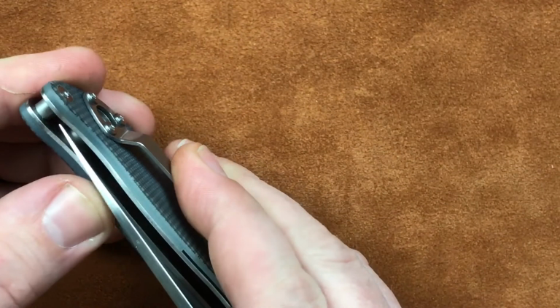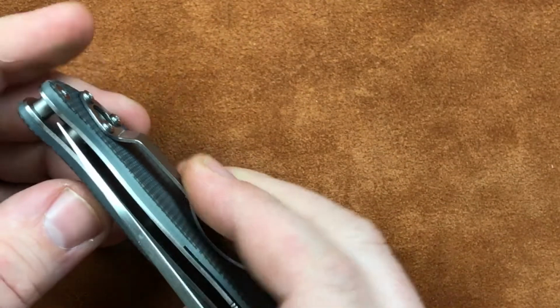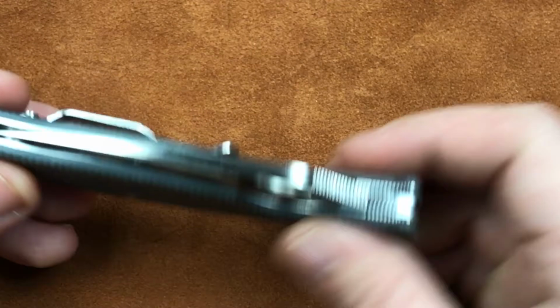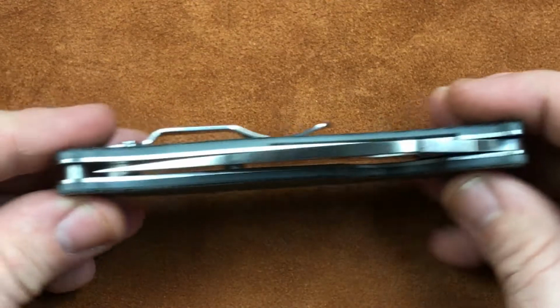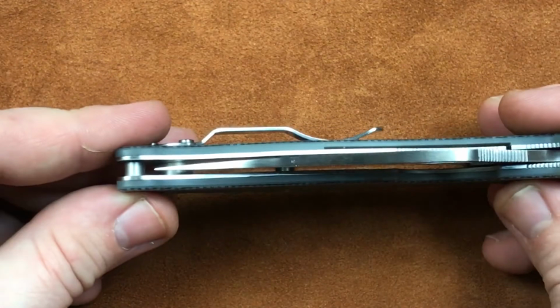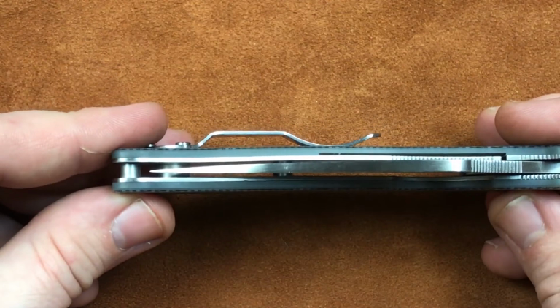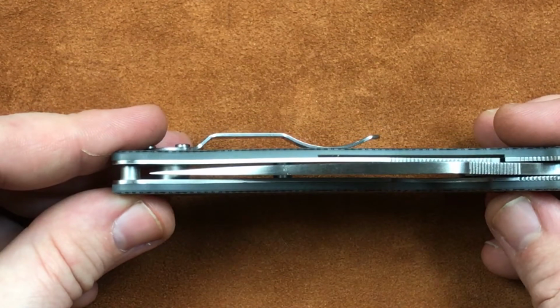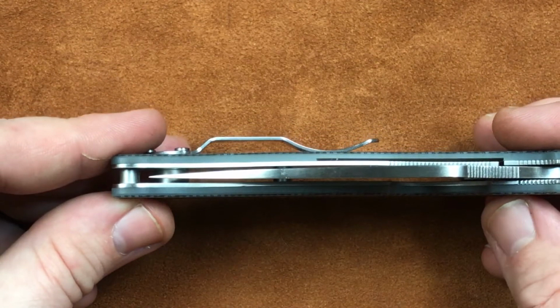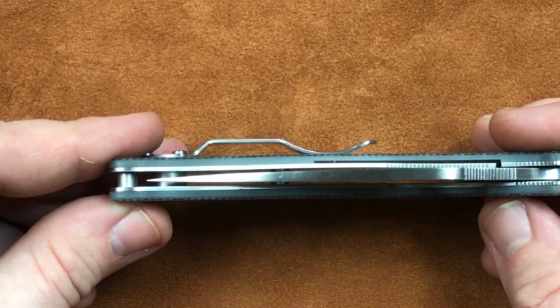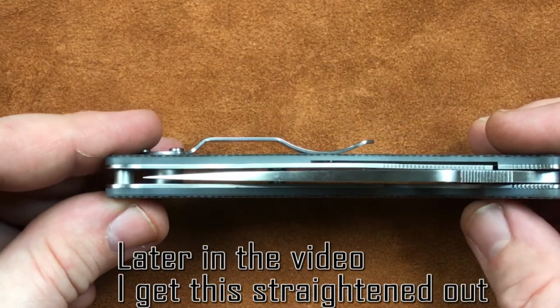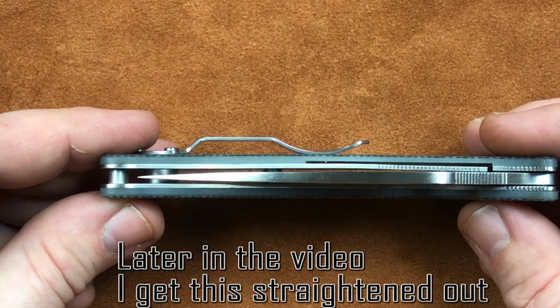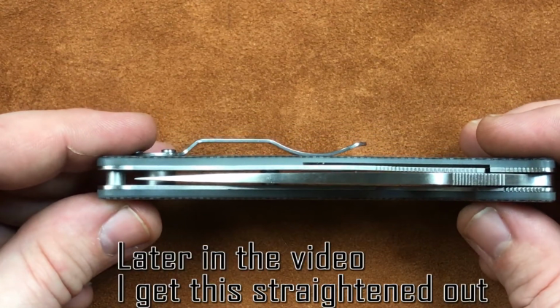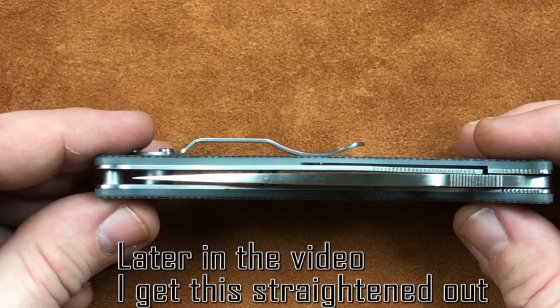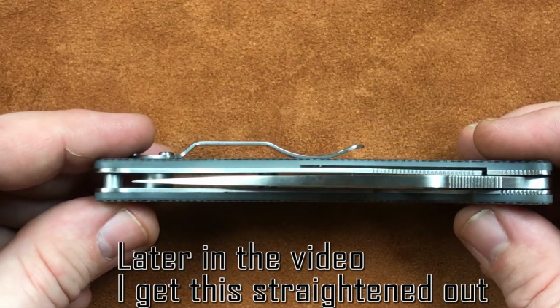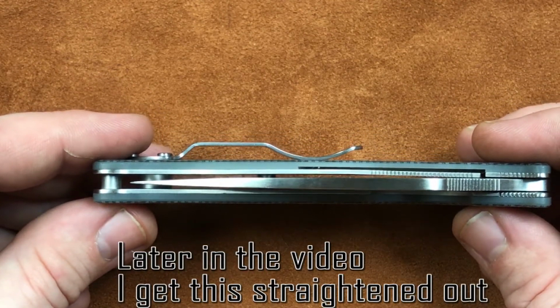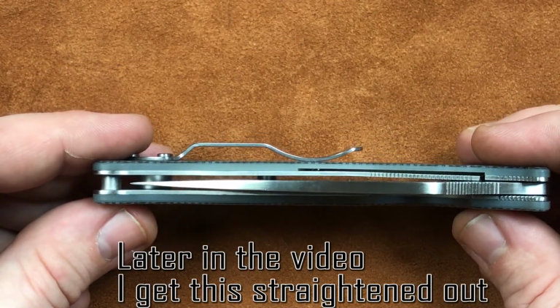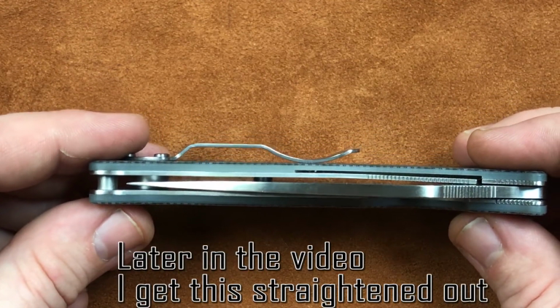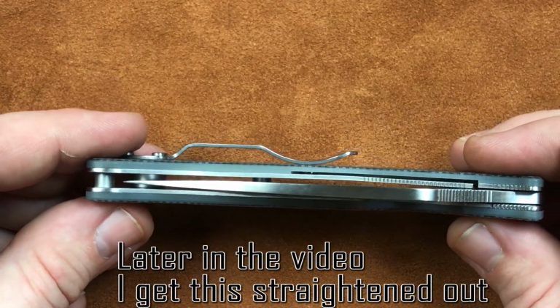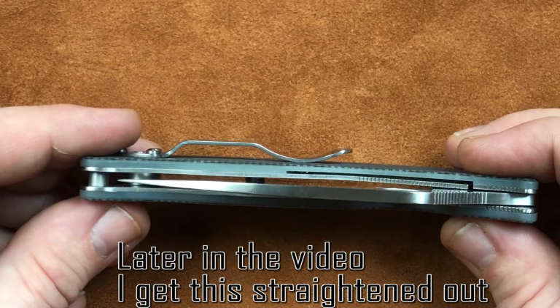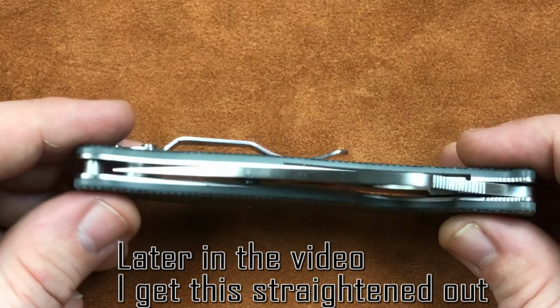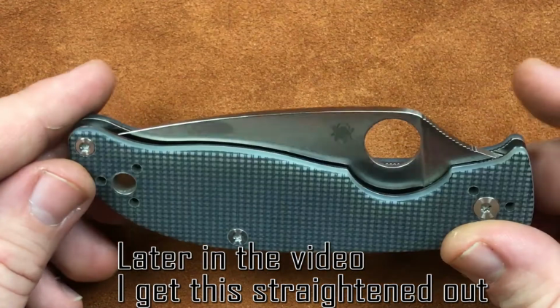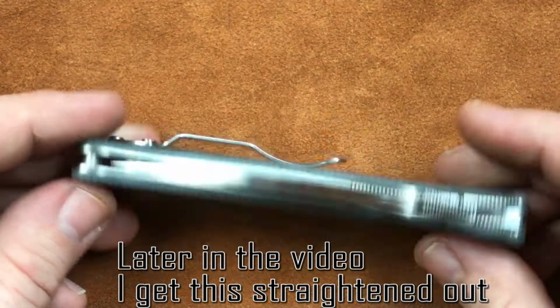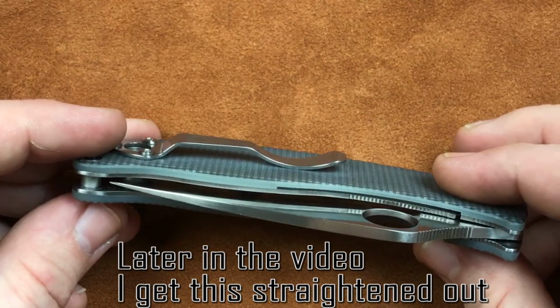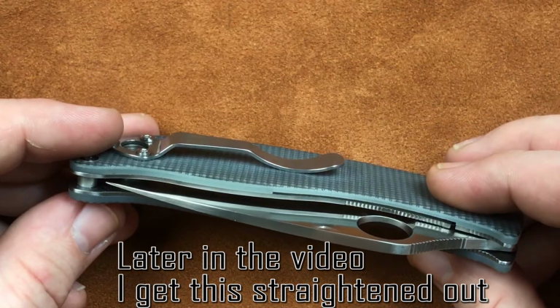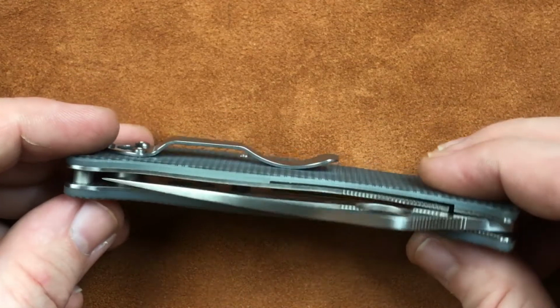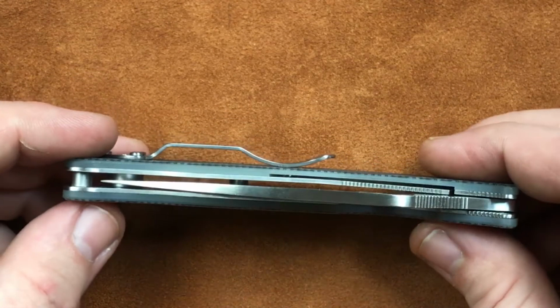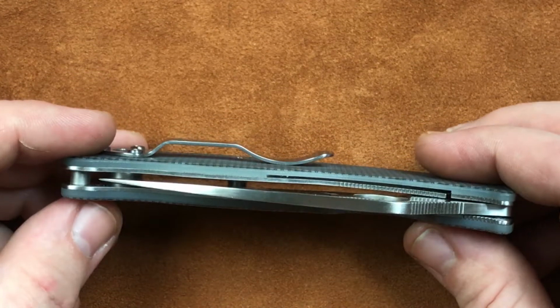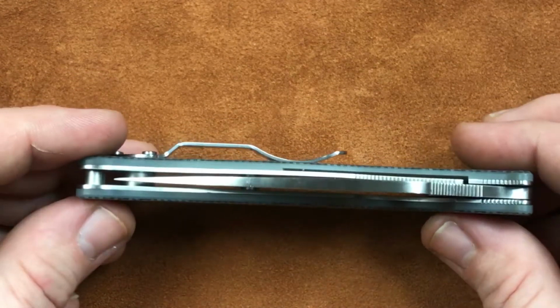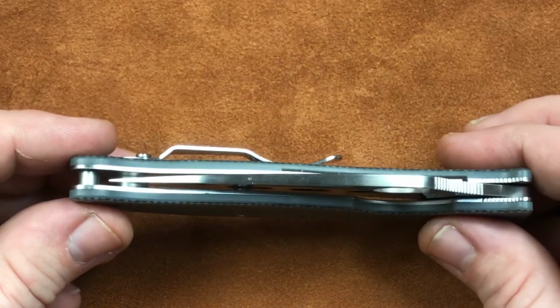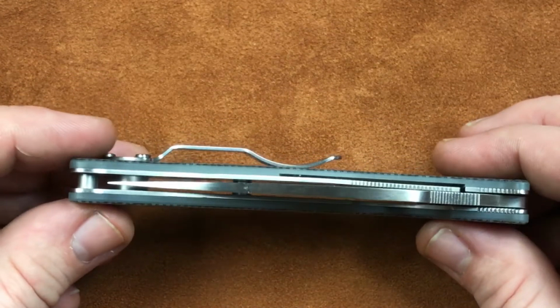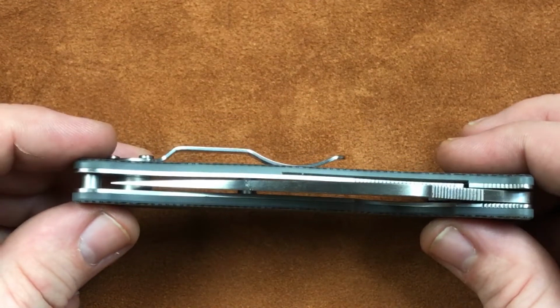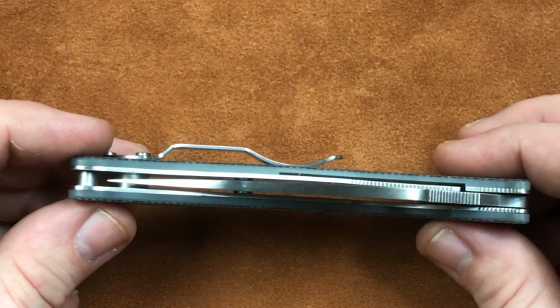I have messed with this and fought with this a little bit. Part of the time it is right down the center, part of the time it's not. And that's kind of what we get whenever we go to the lower end of Spyderco.